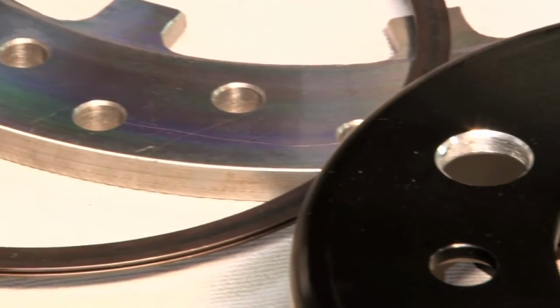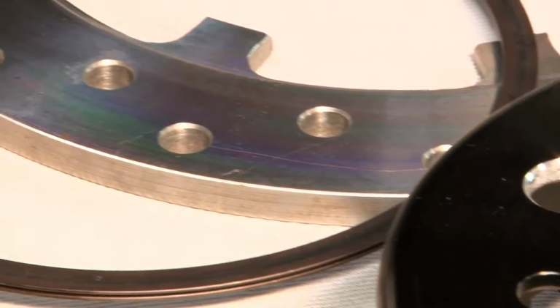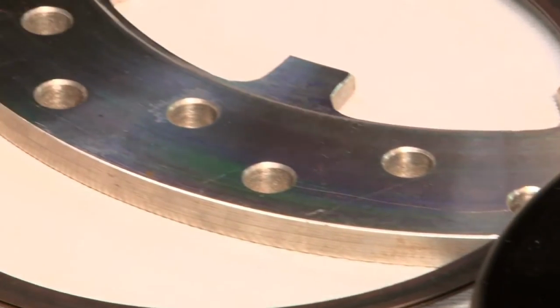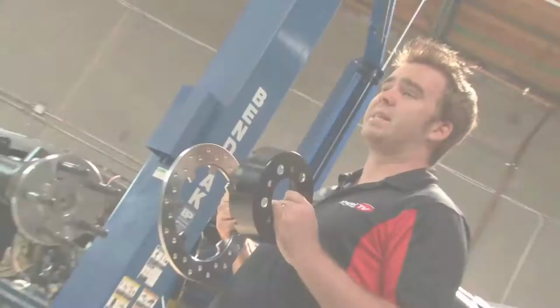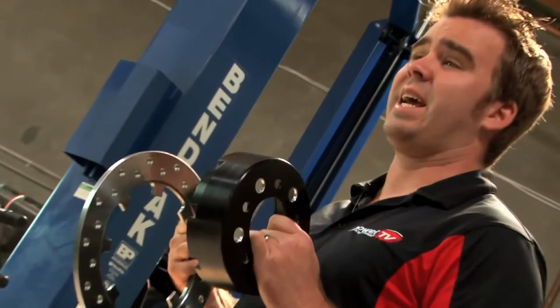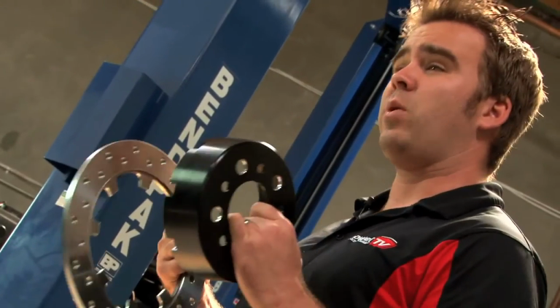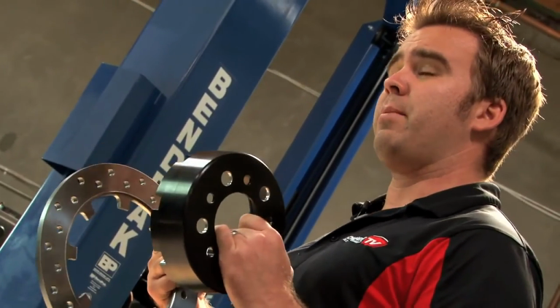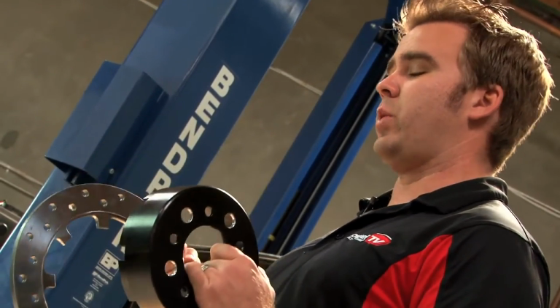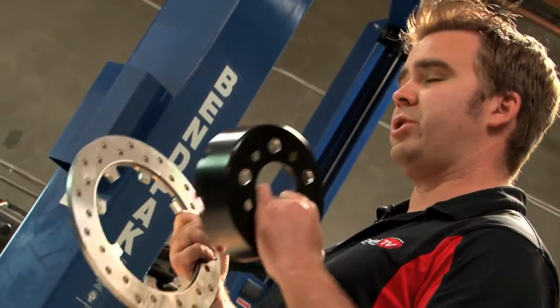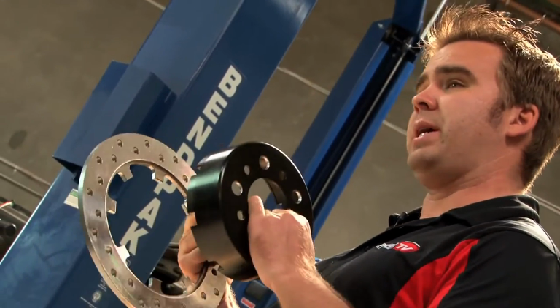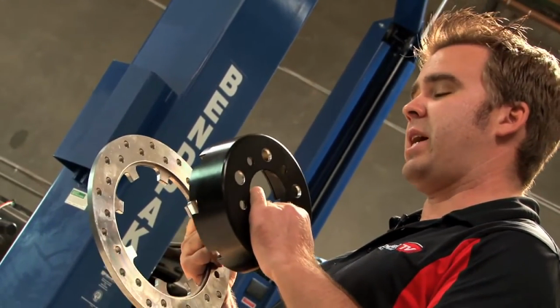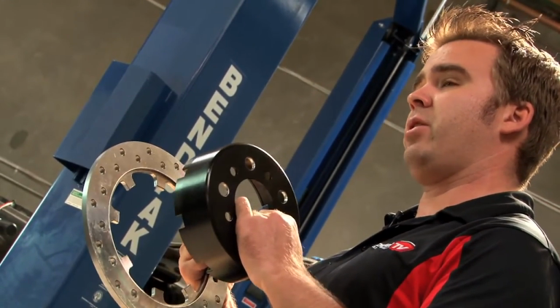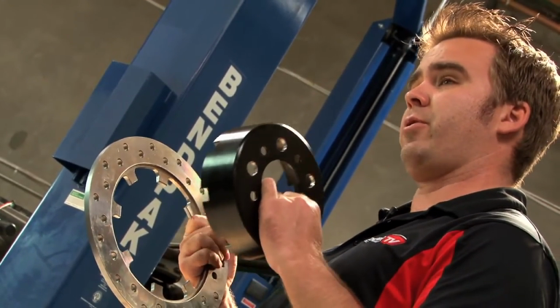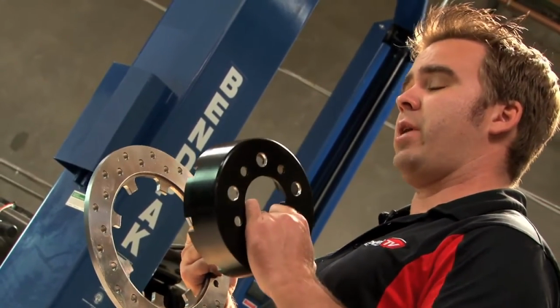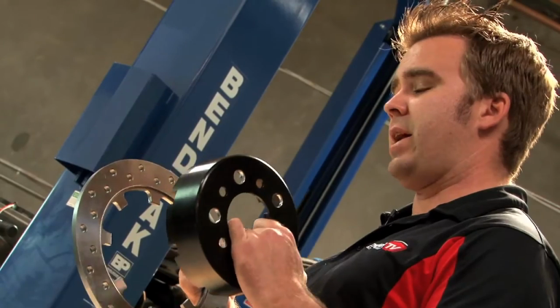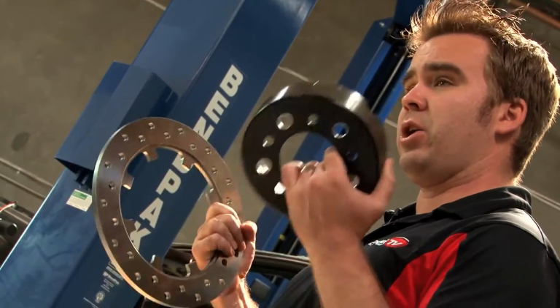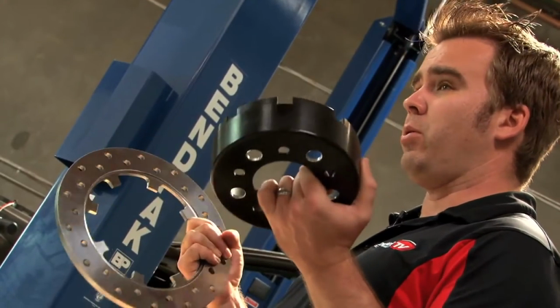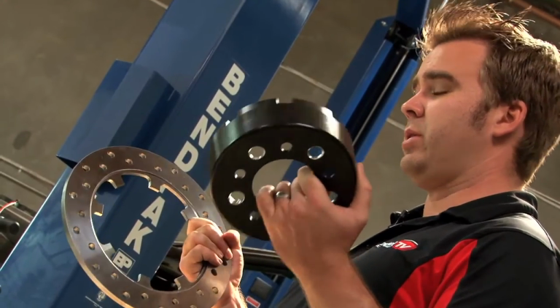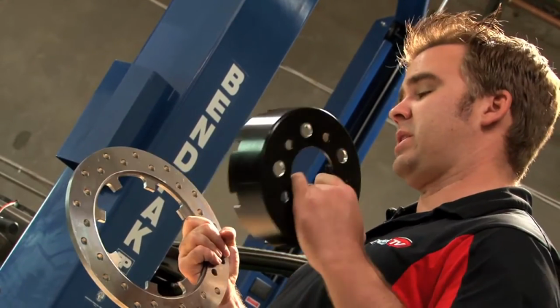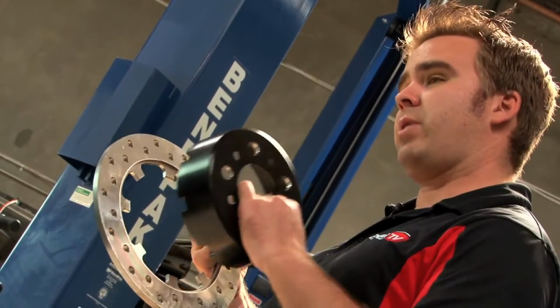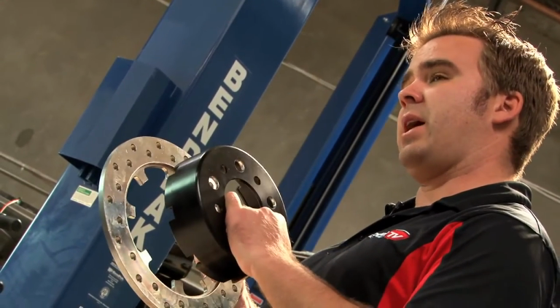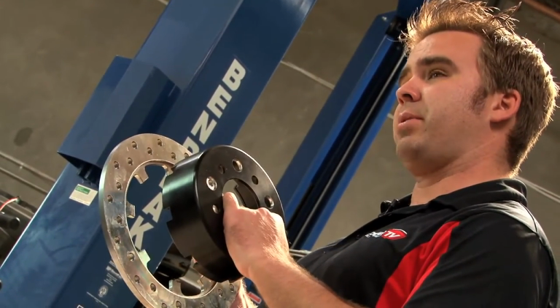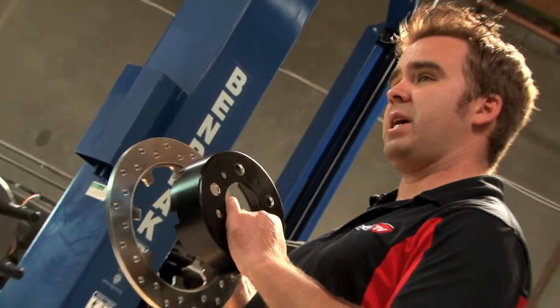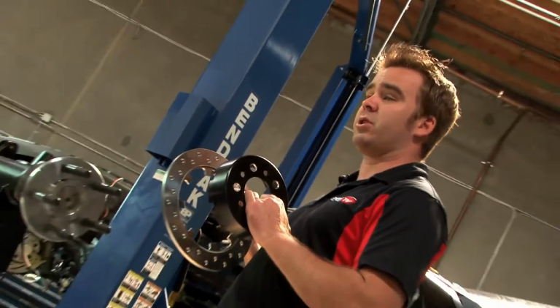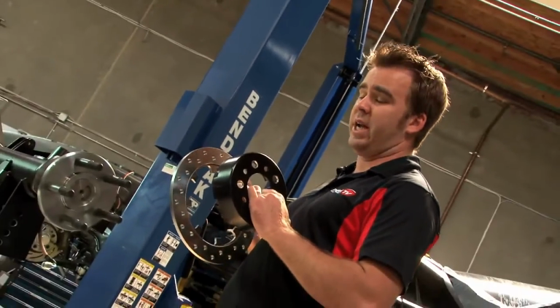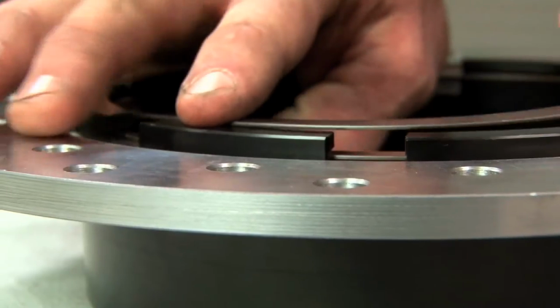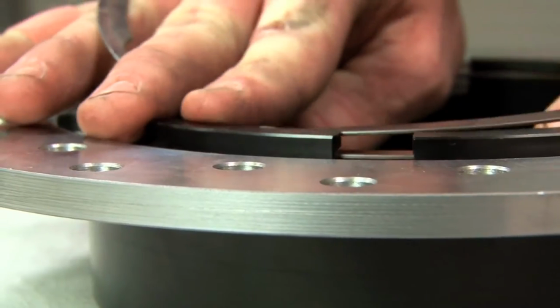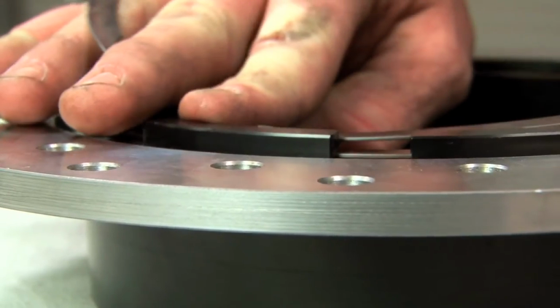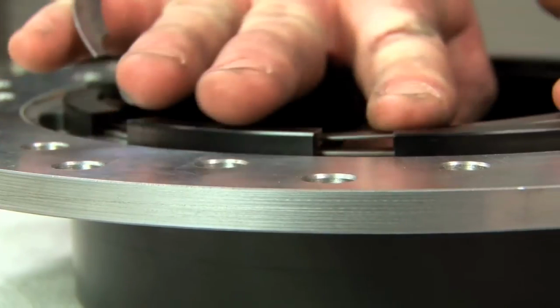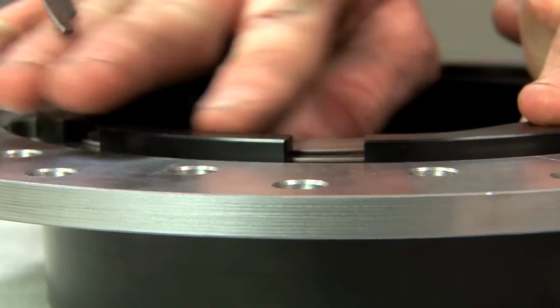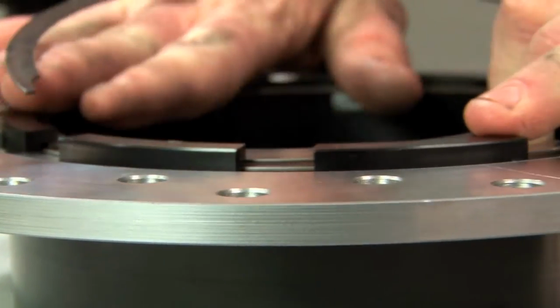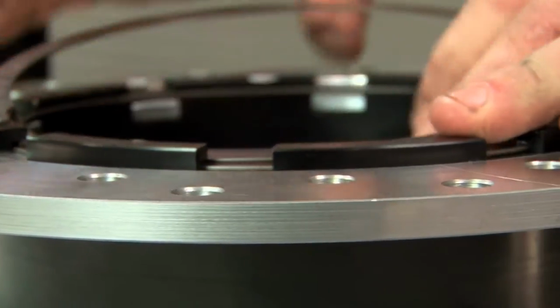To help reduce warping, sticking, and weight, Moser went with a two-piece design for the rotor and hat — no bolts, slides right in, locks in place, and uses a retaining ring on the back side to hold itself in place.